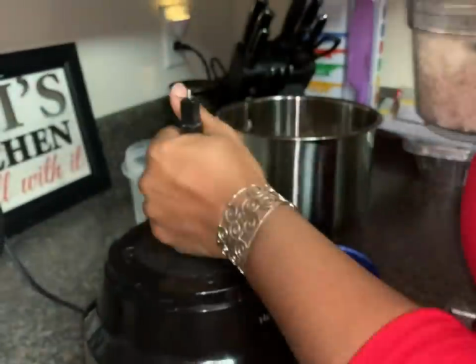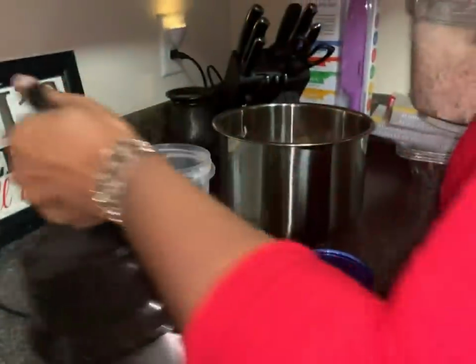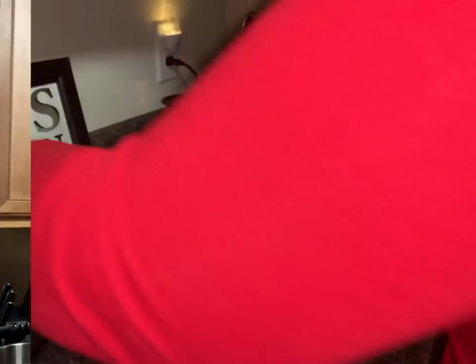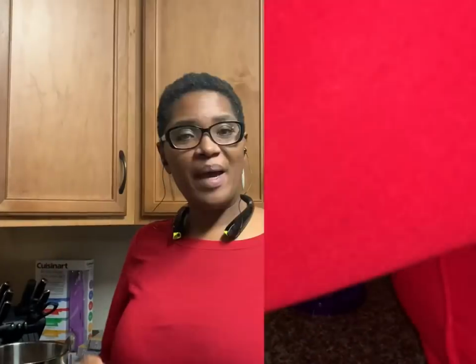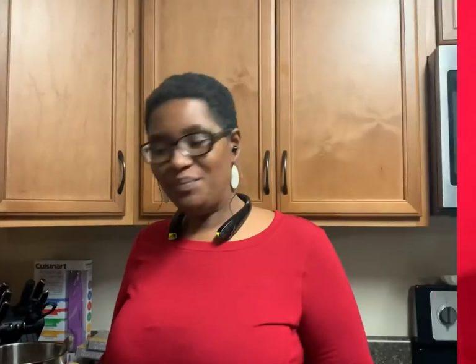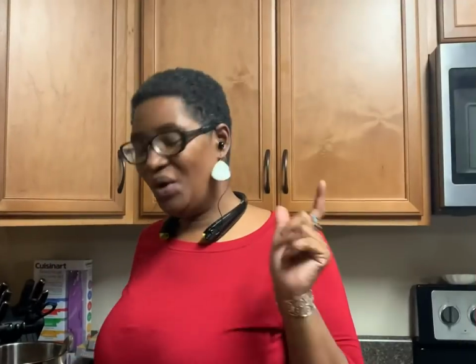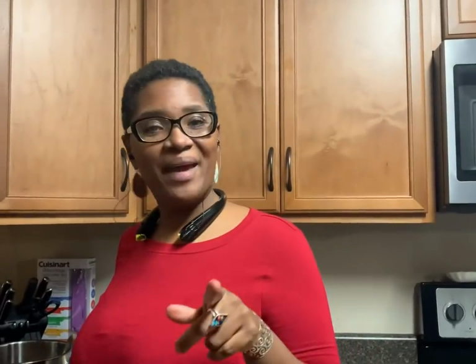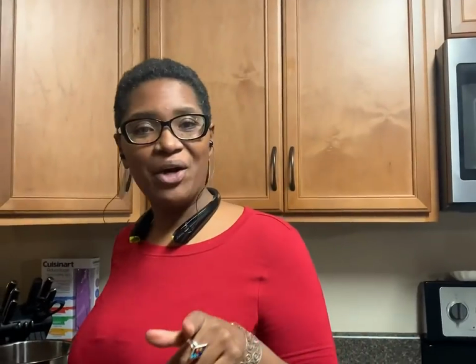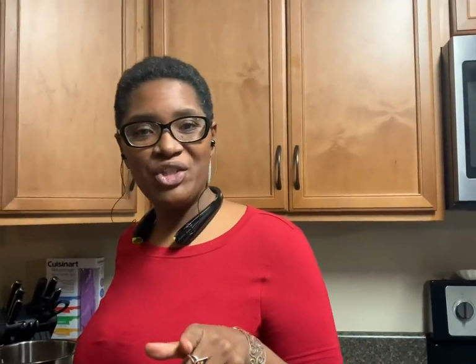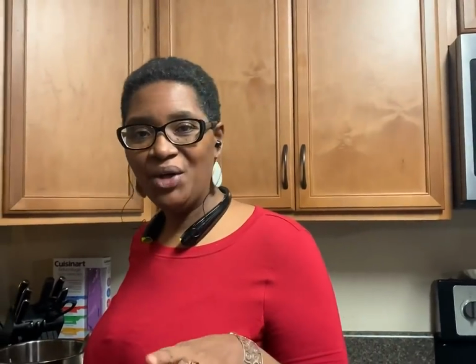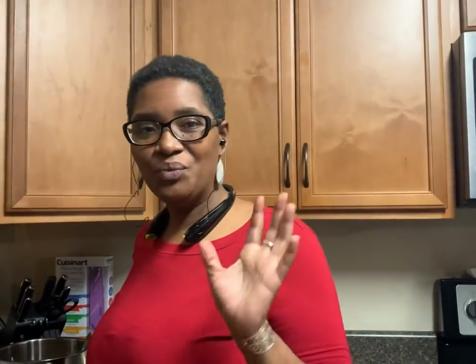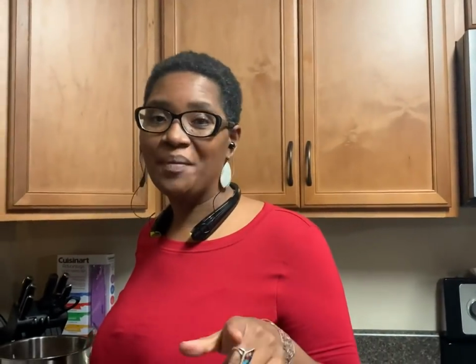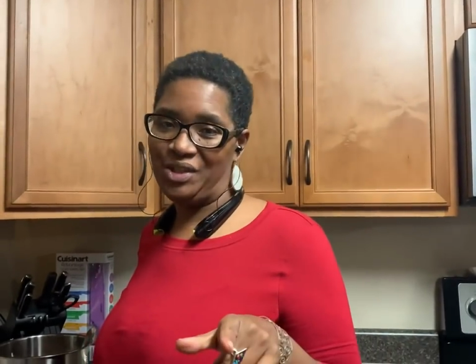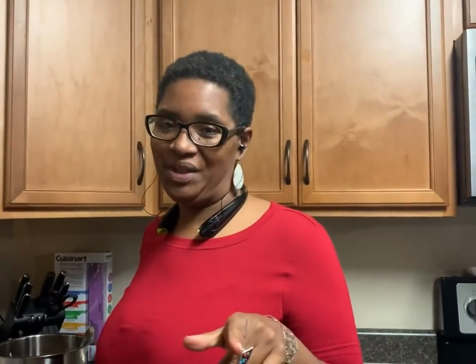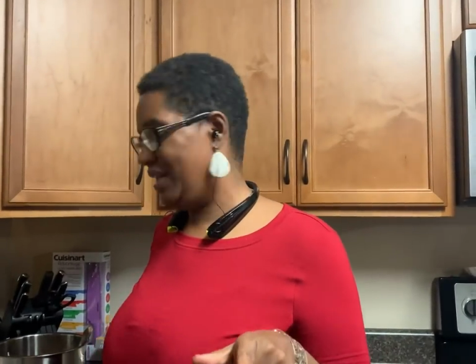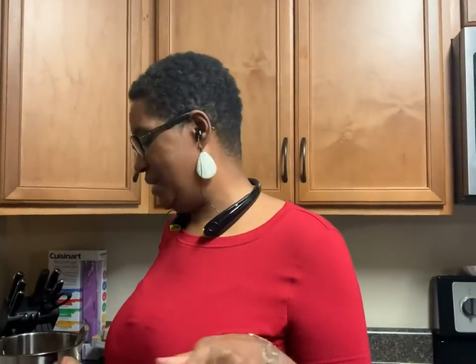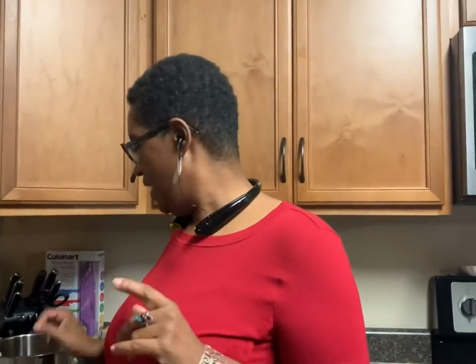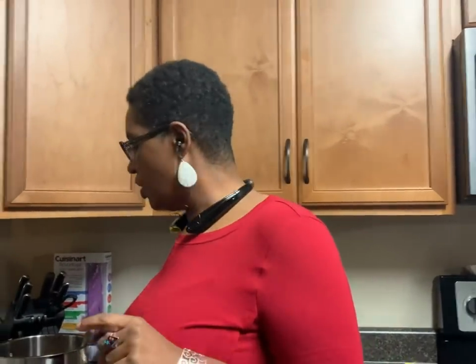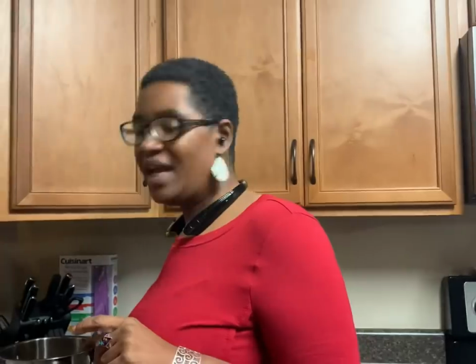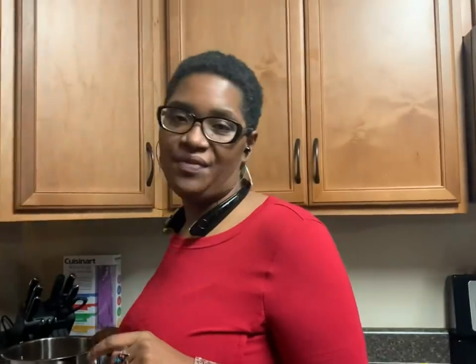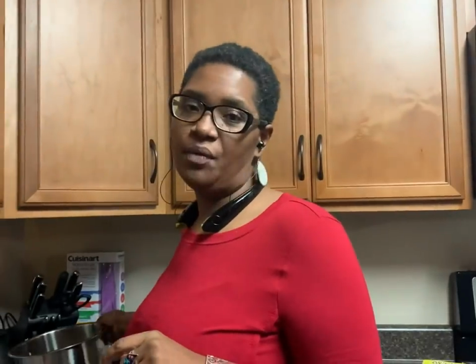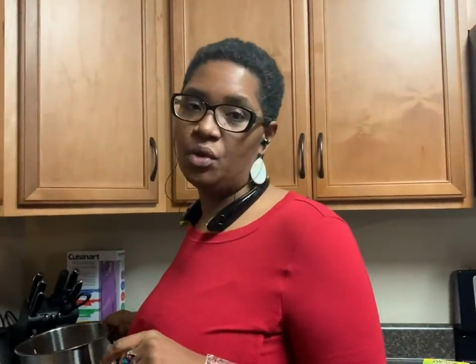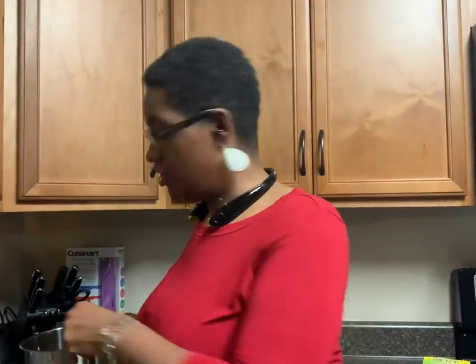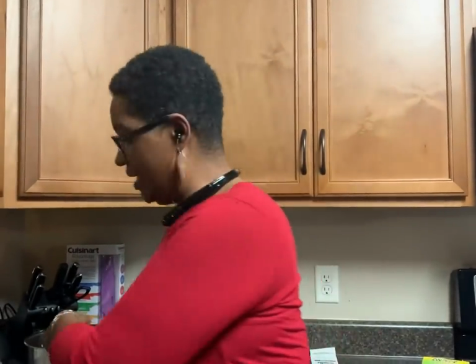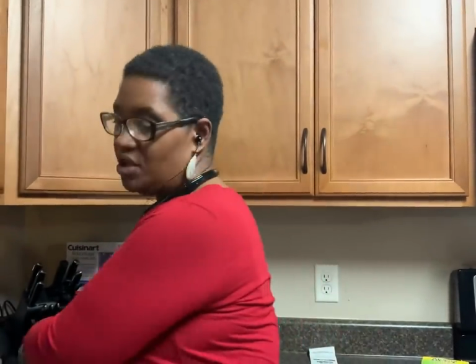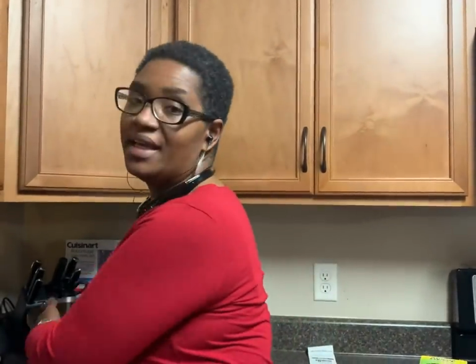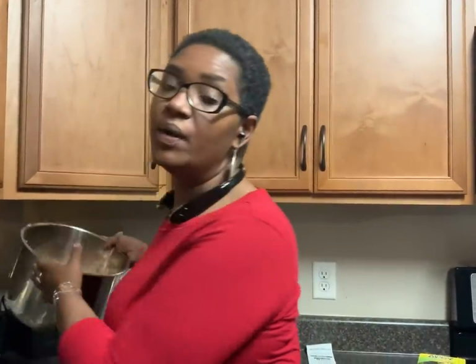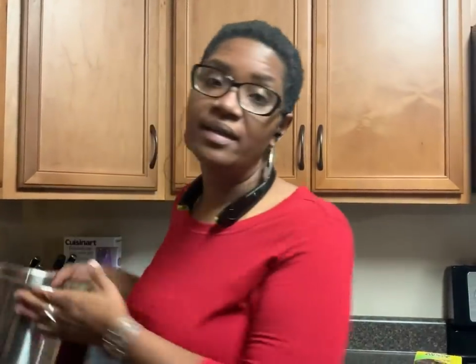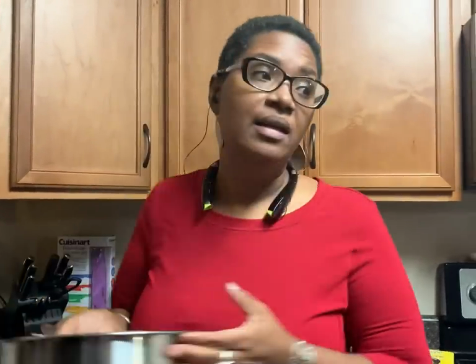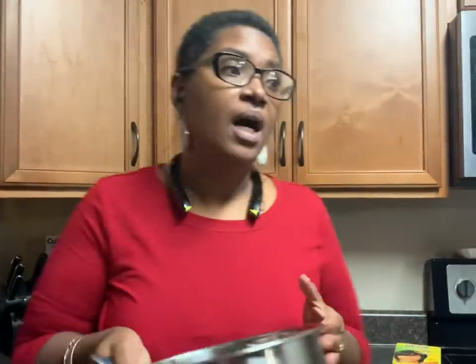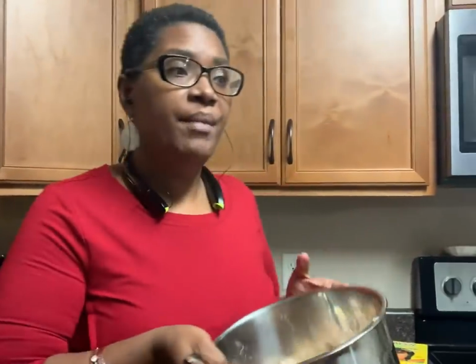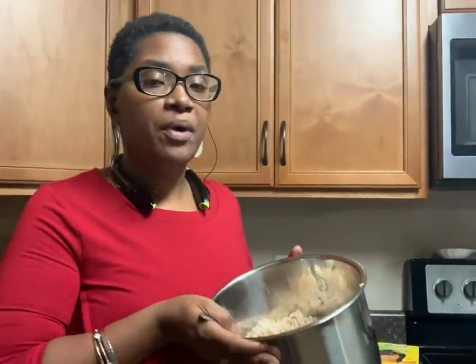Hey everybody, welcome back to our channel. Welcome back to another video. Today's video is going to be just a quick meal prep.